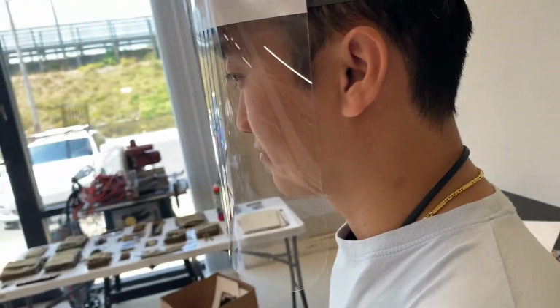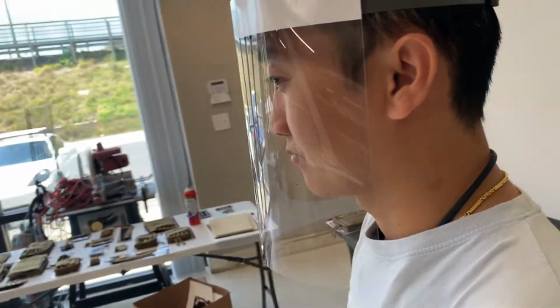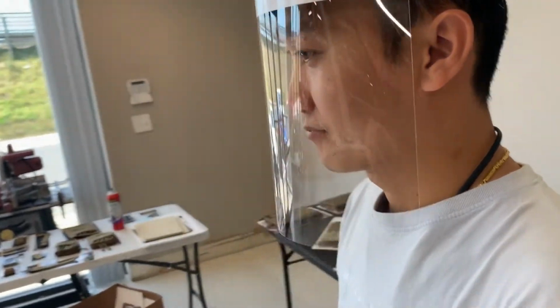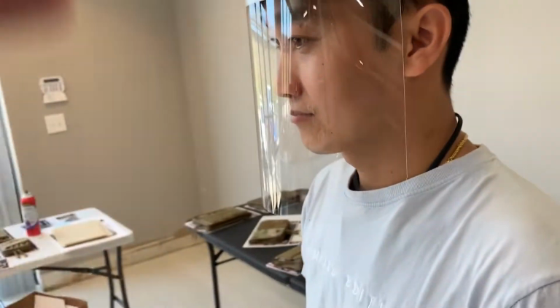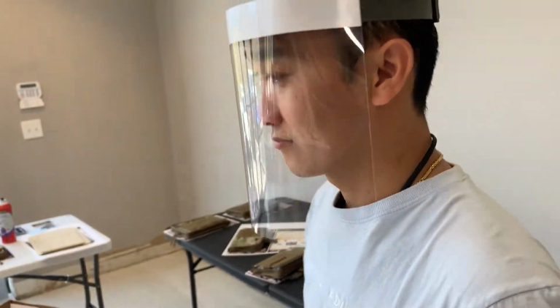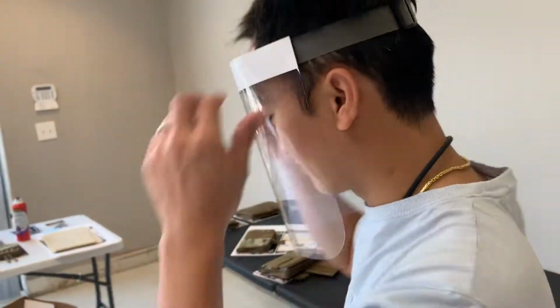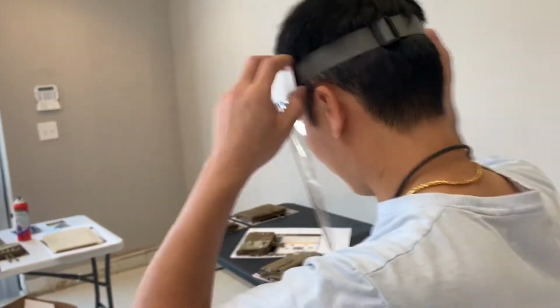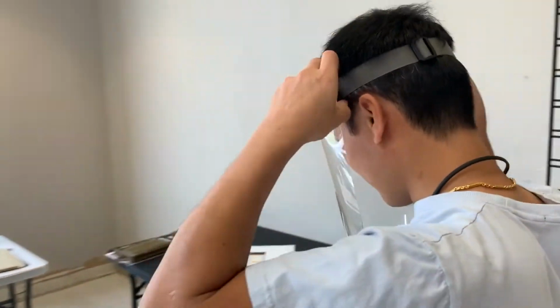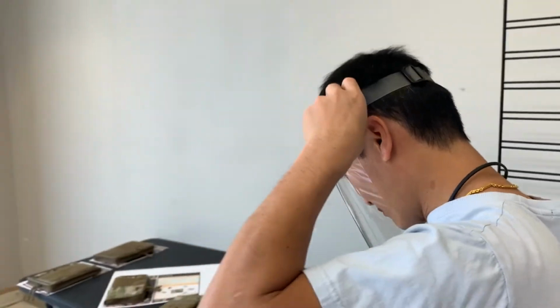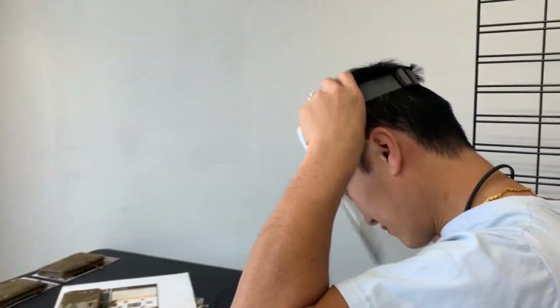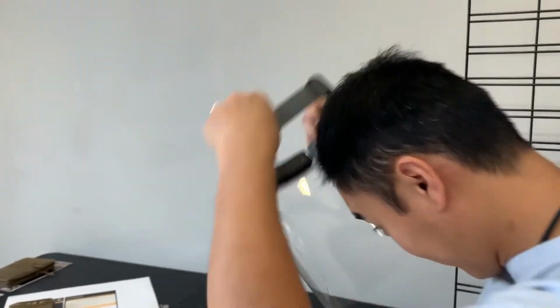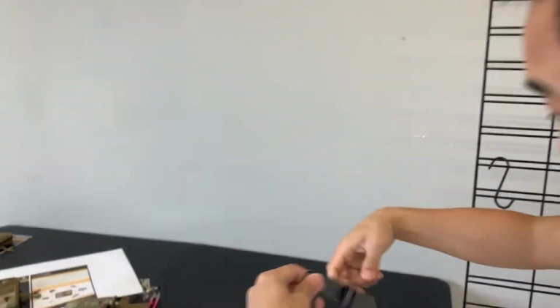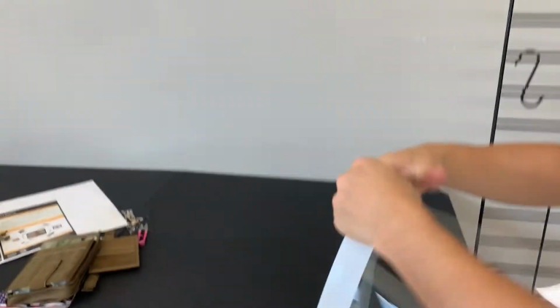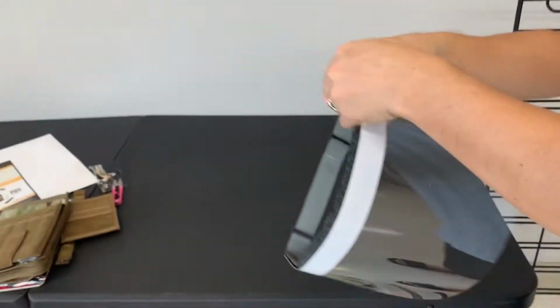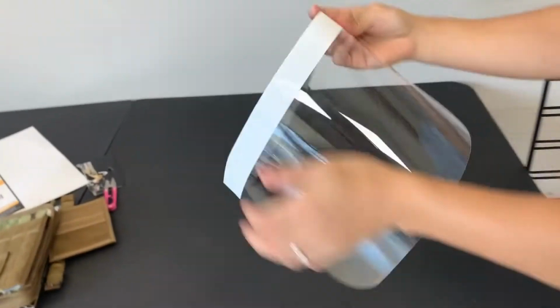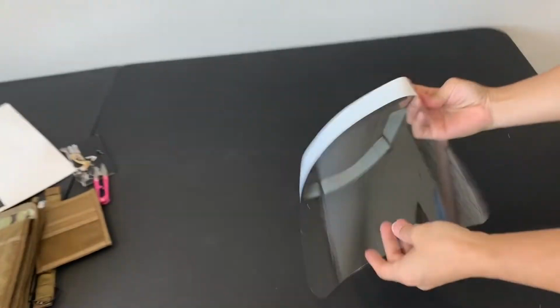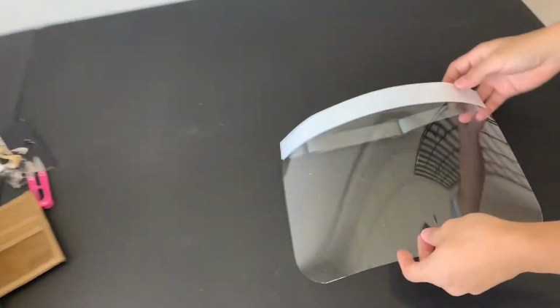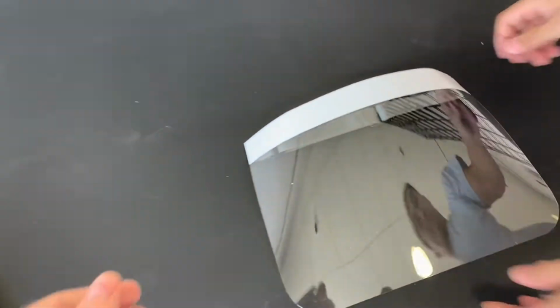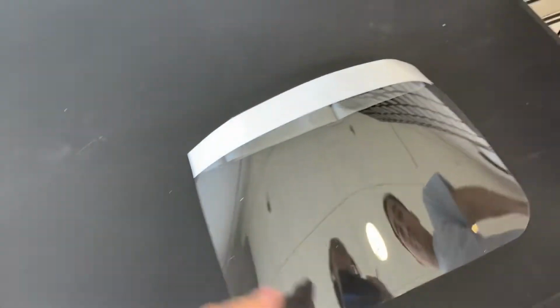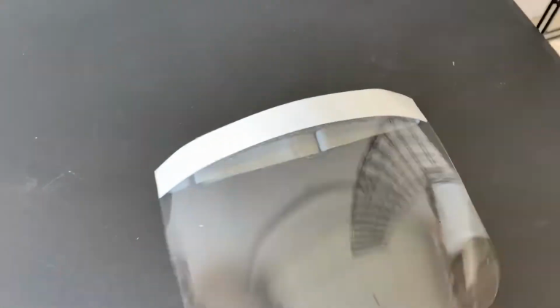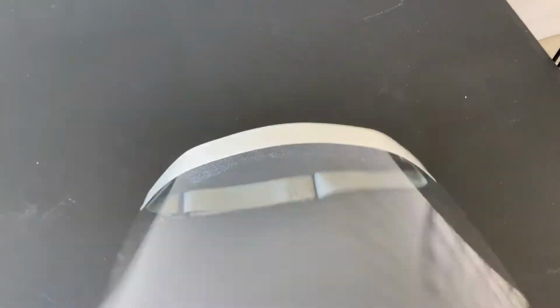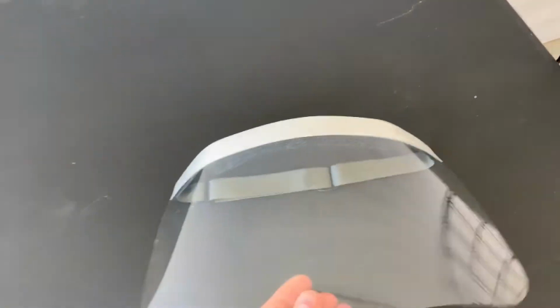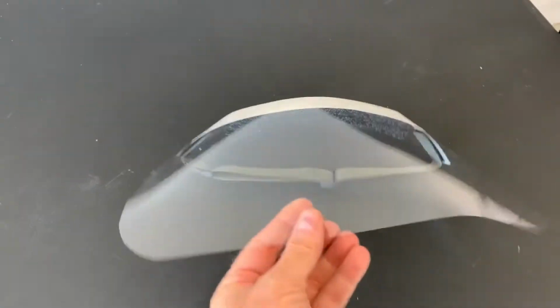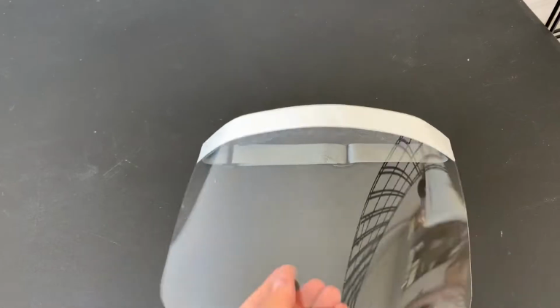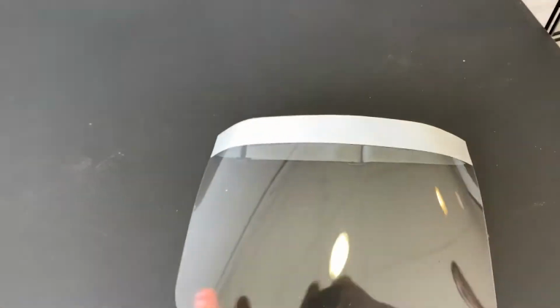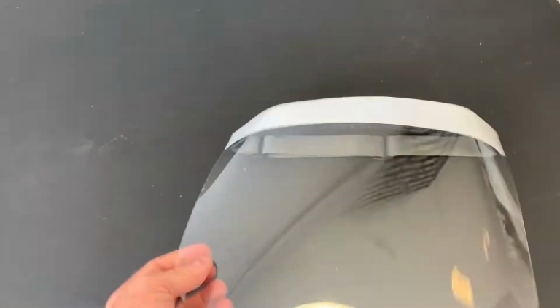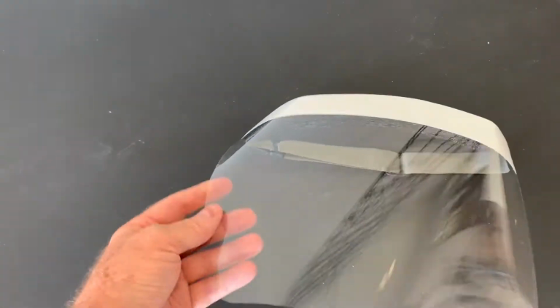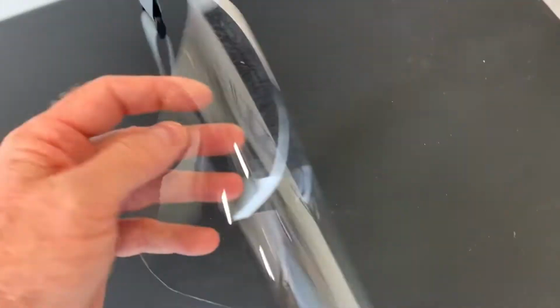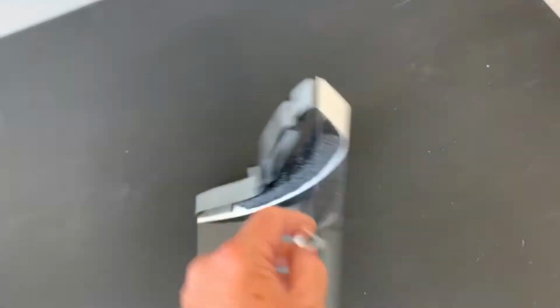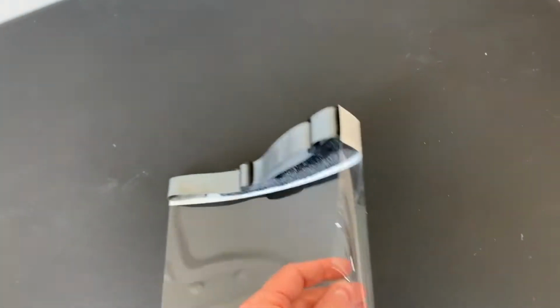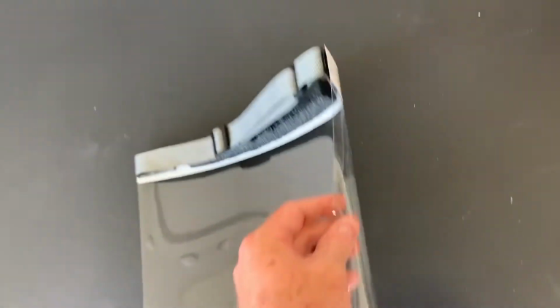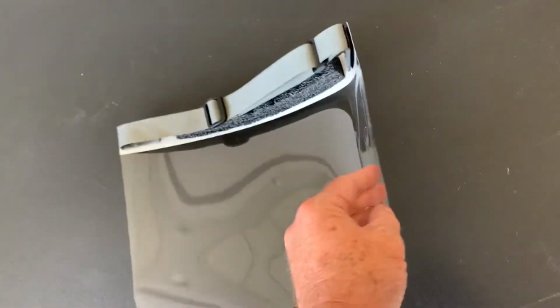And Kevin, if you could take it off — just showing you the inside. So as you can see, there's some substance to it. It holds its shape.